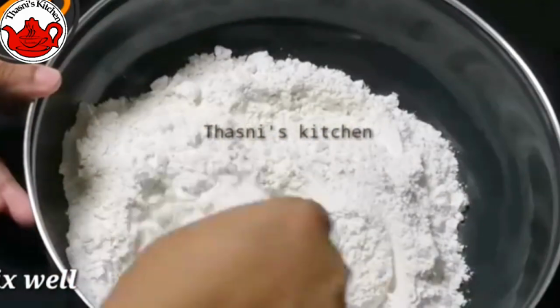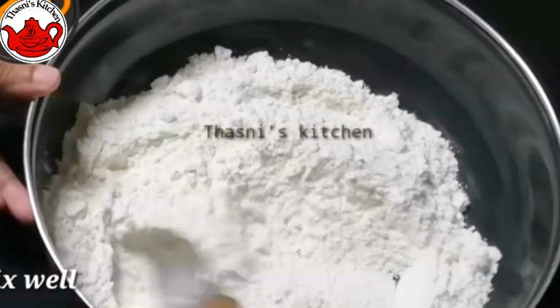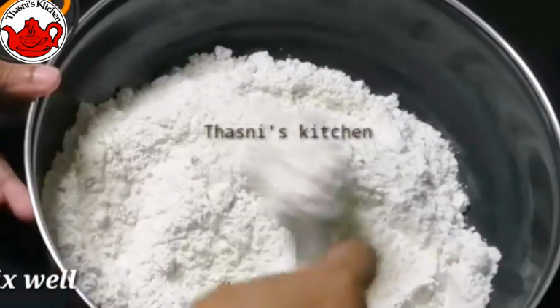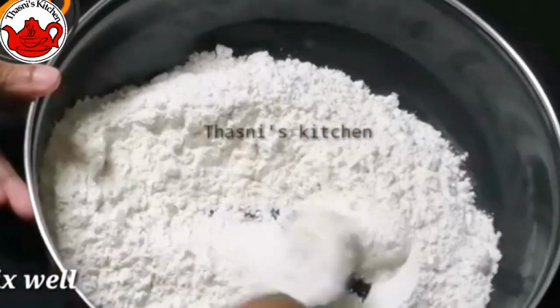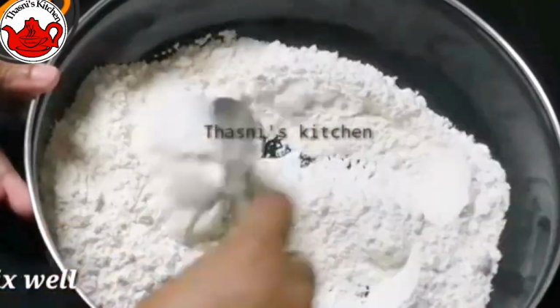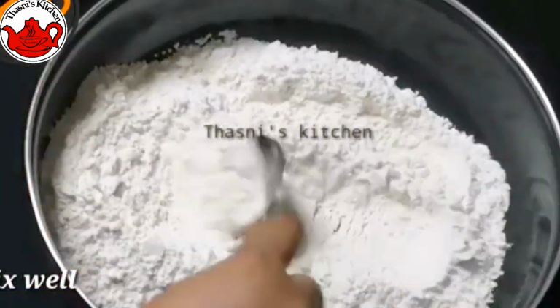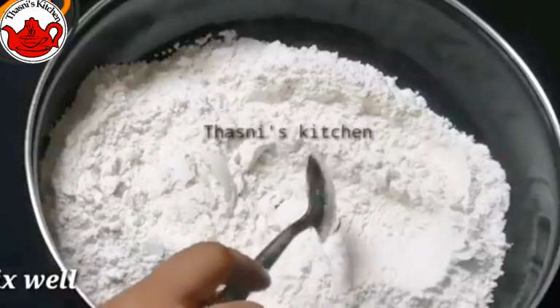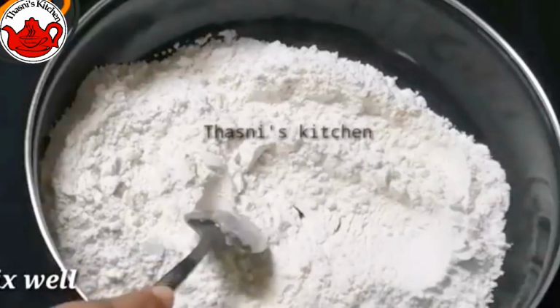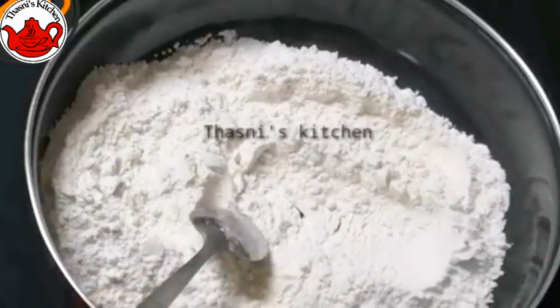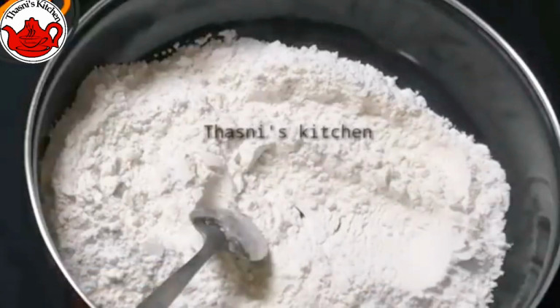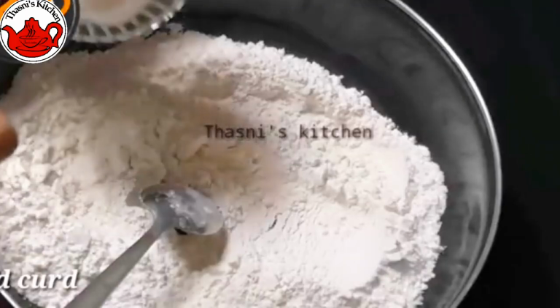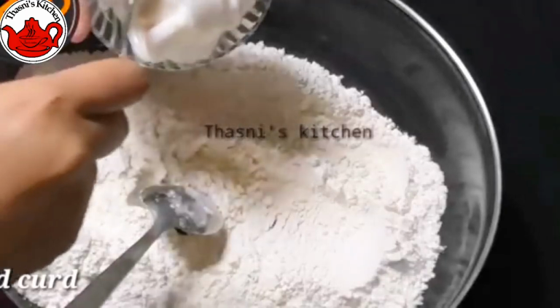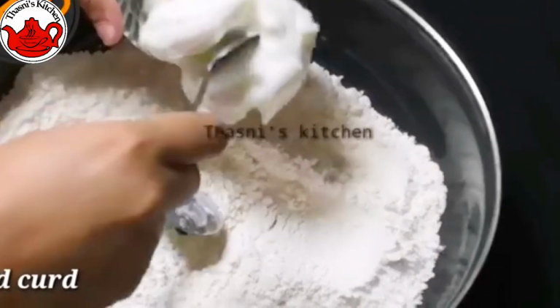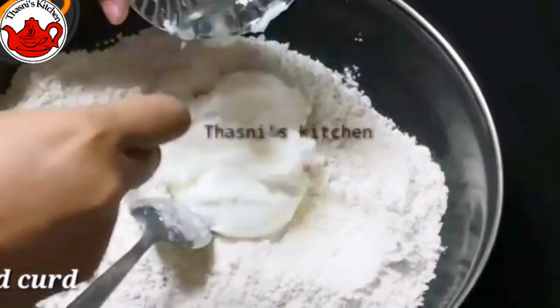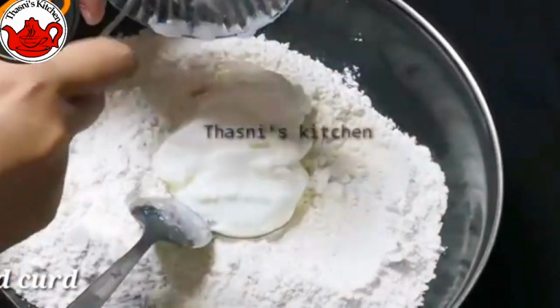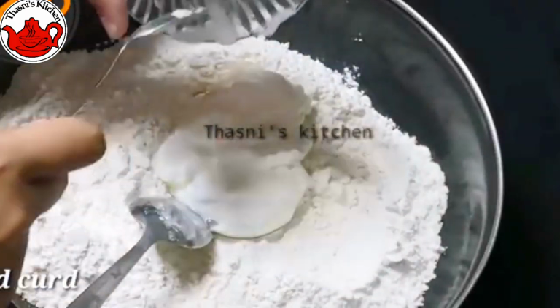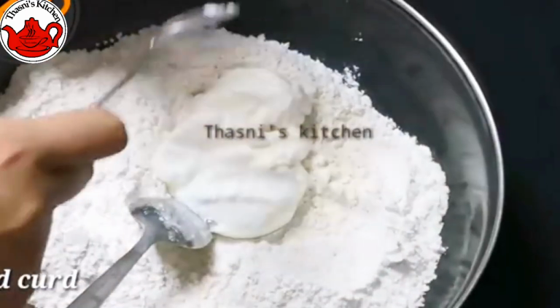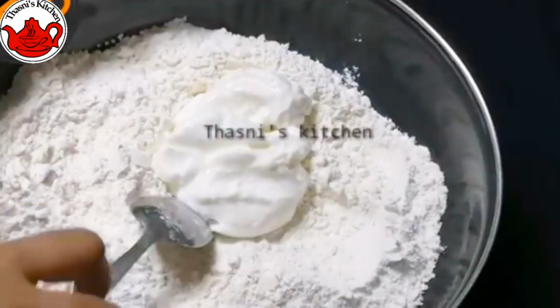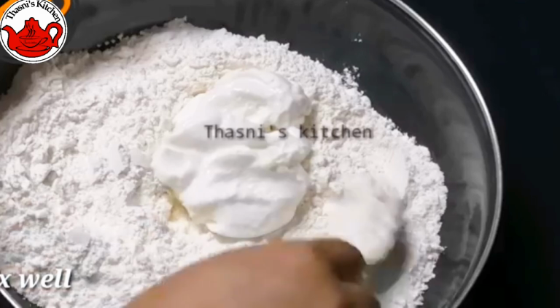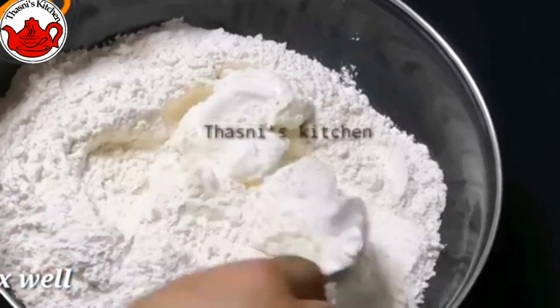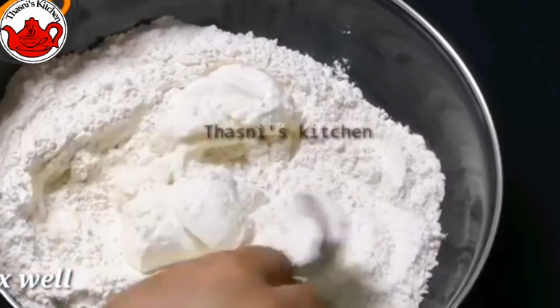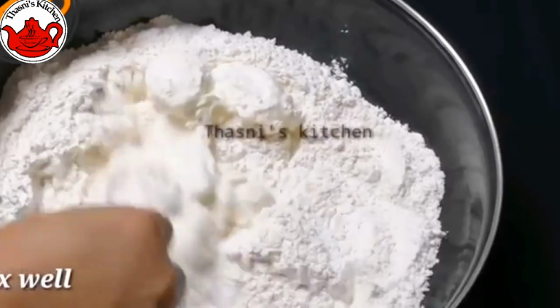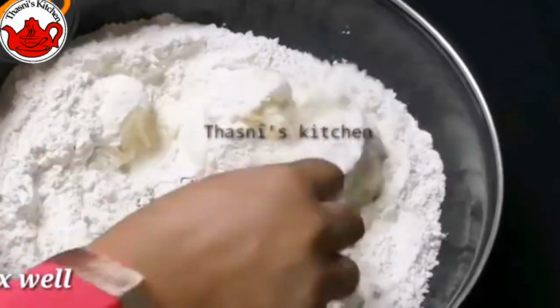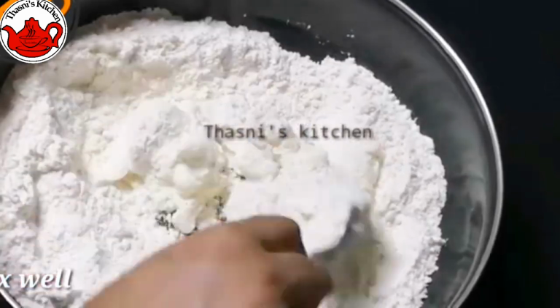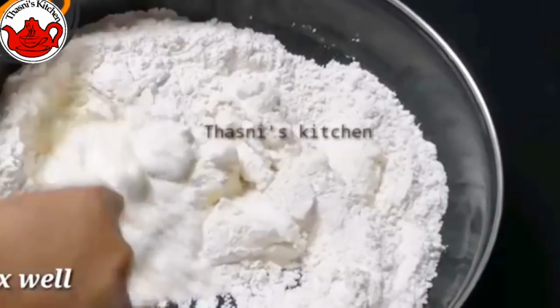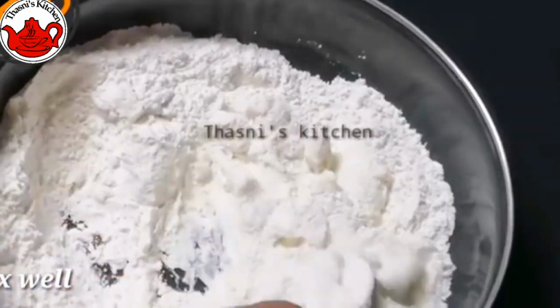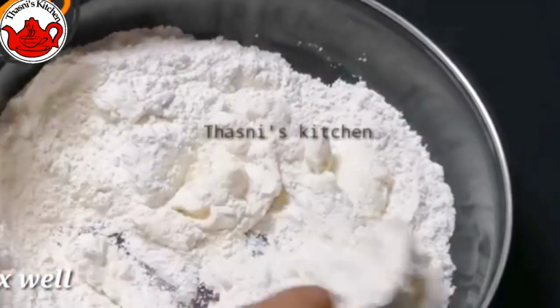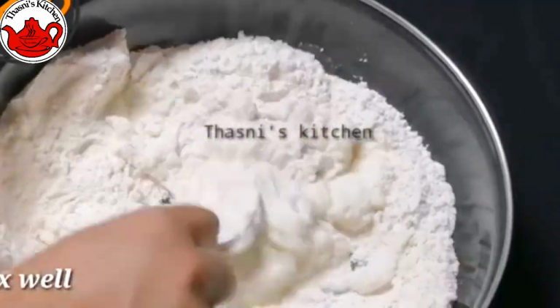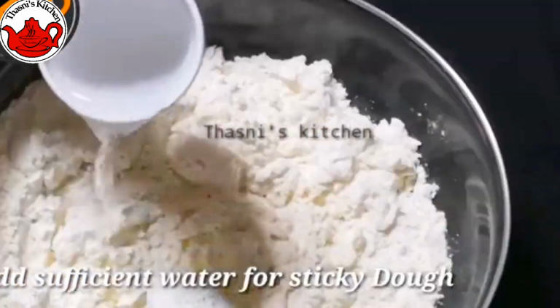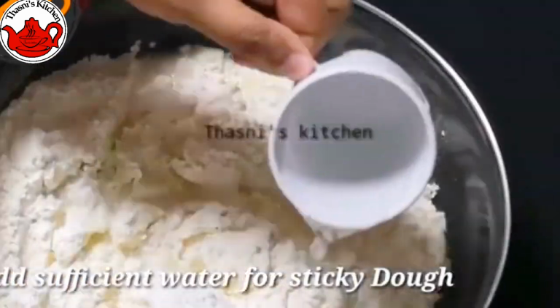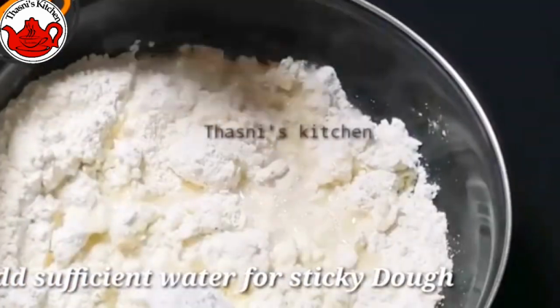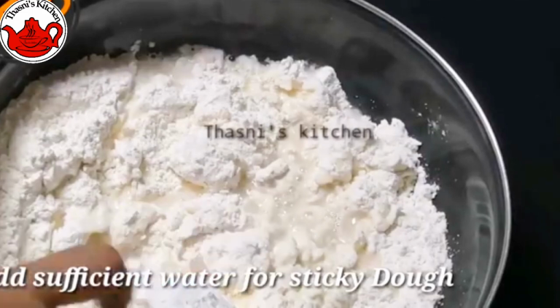Mix it well. You can mix it well with a tablespoon of vegetable oil and mix it well with your hands.